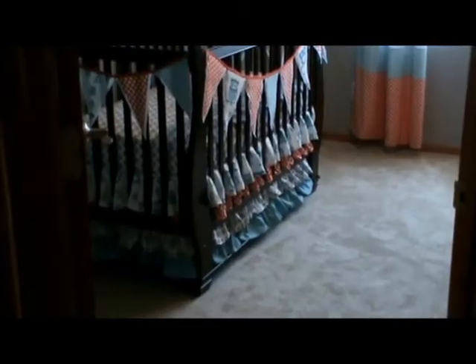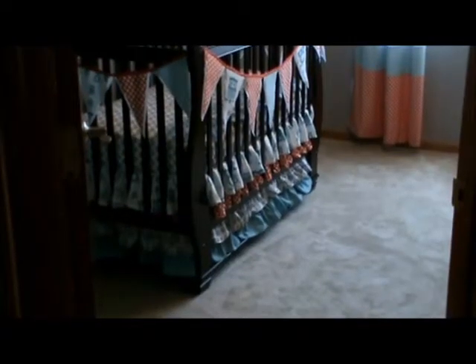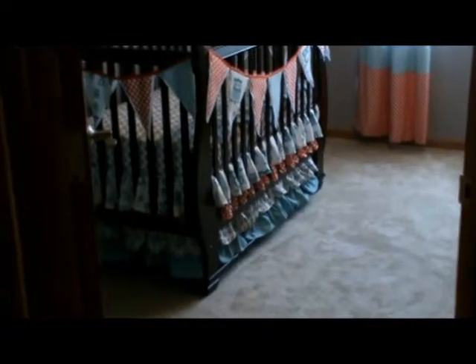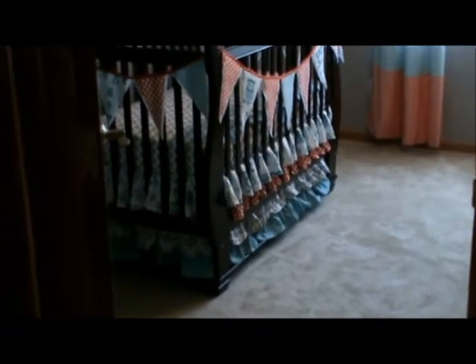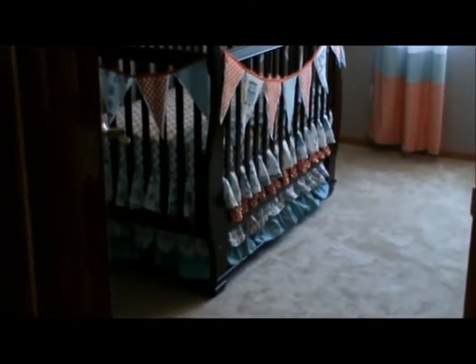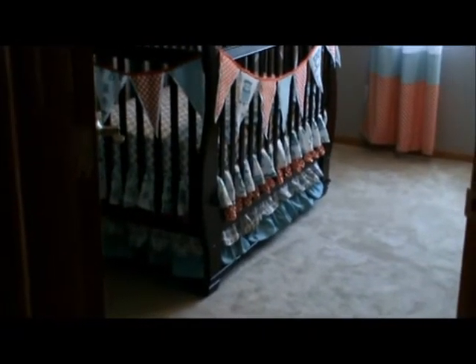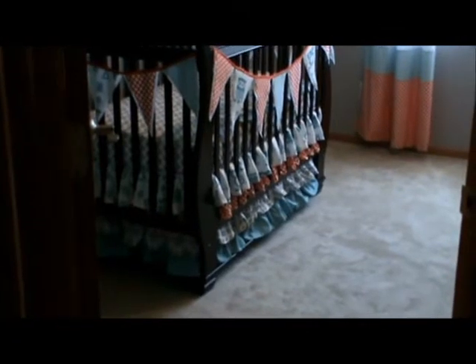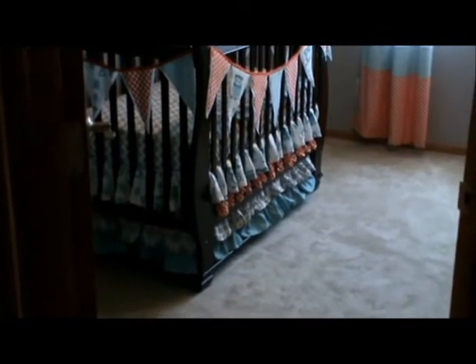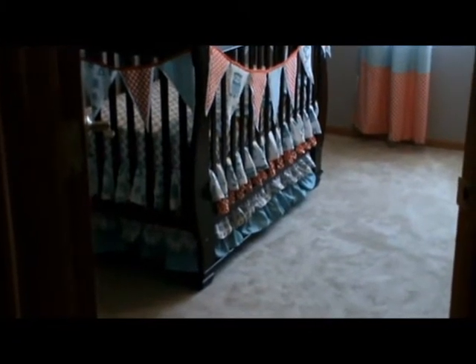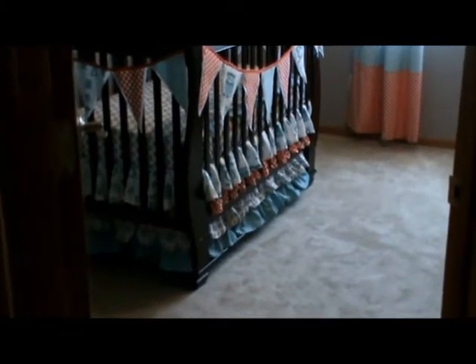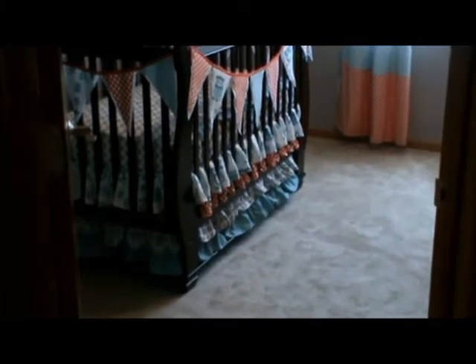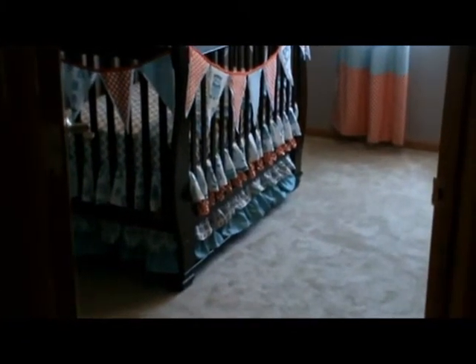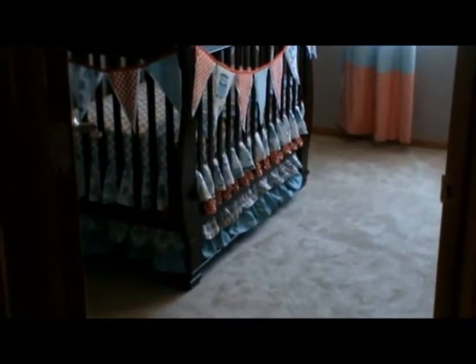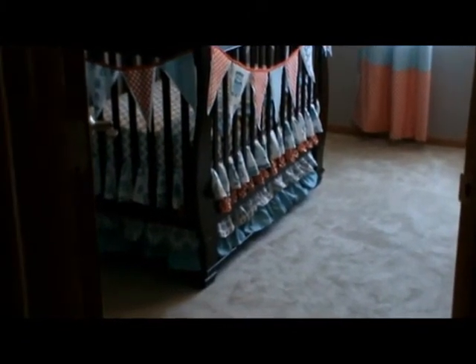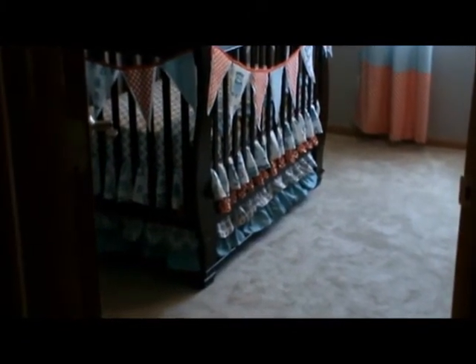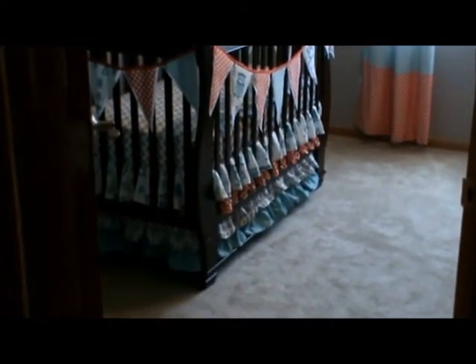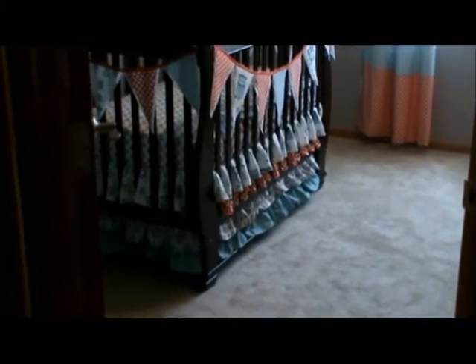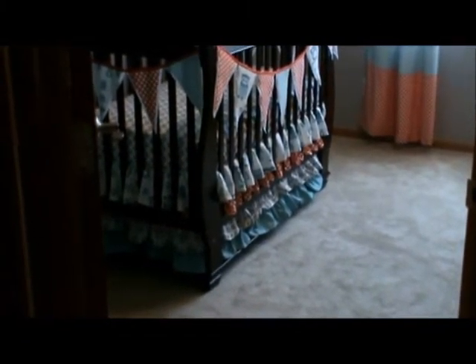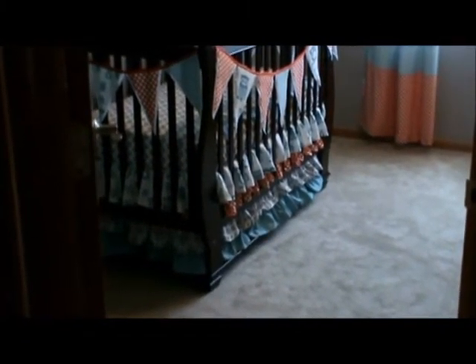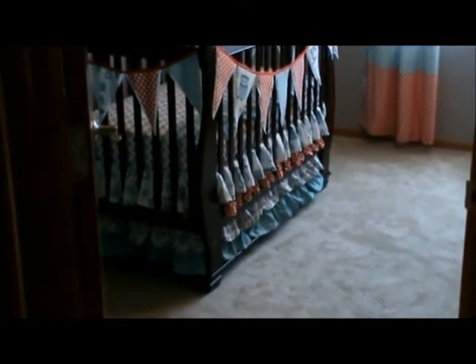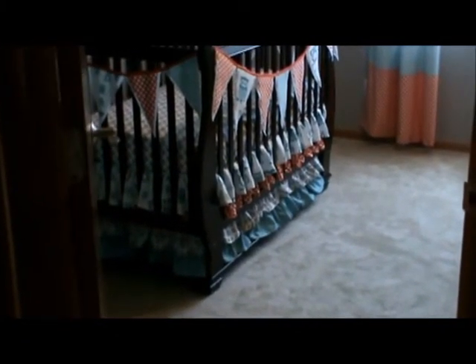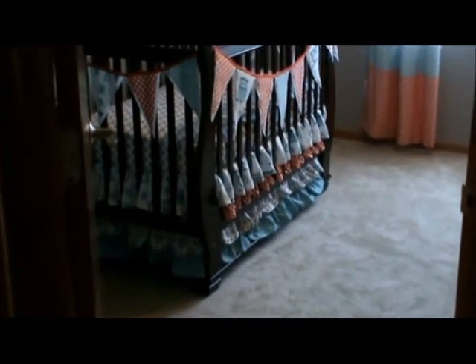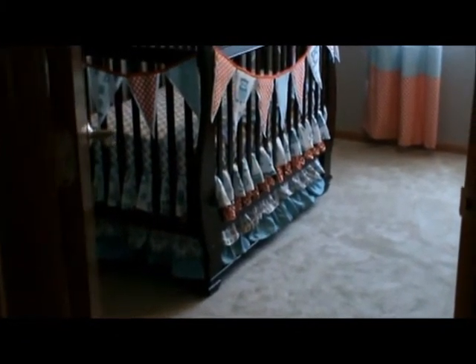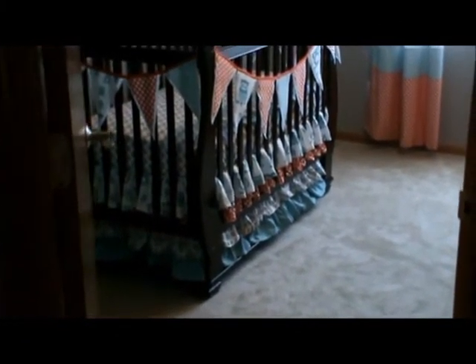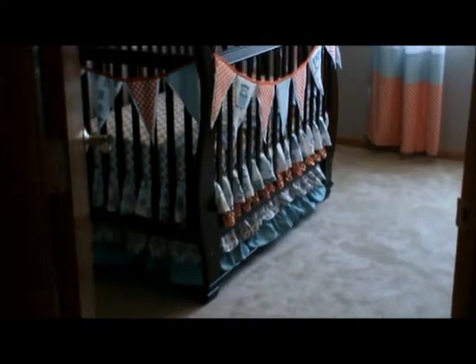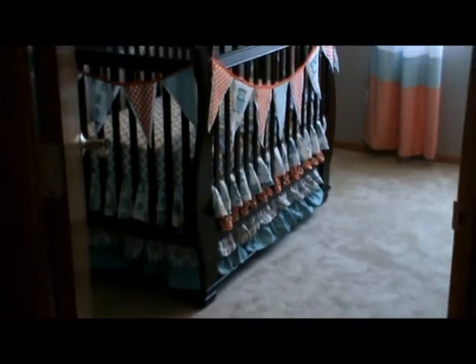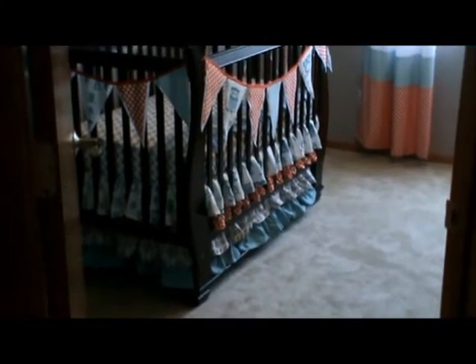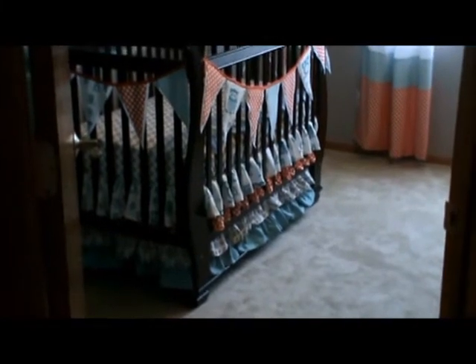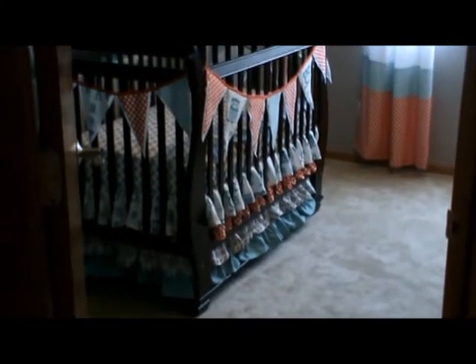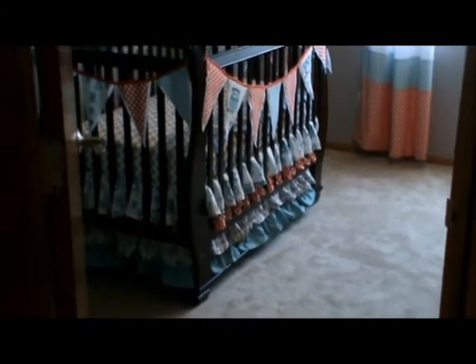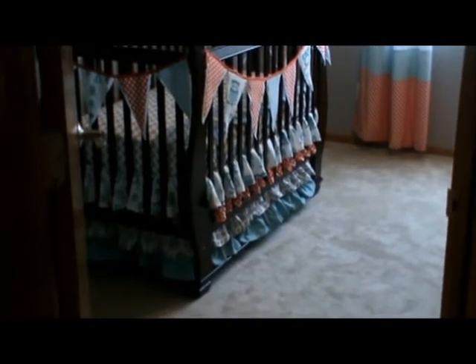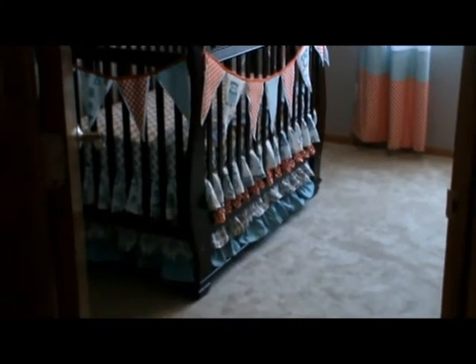Hello fellow Joanne Crafters, my name is Kimberly and I'm going to take you on a quick tour of our gender neutral nursery that I handcrafted for our baby due at the end of June.